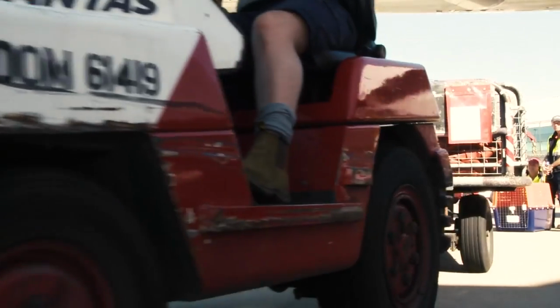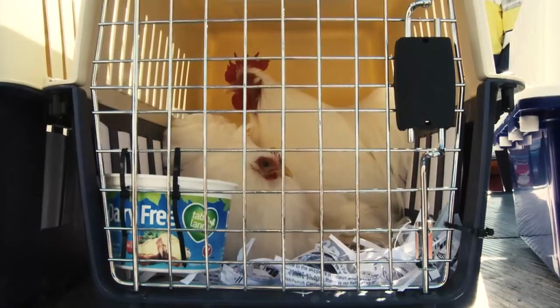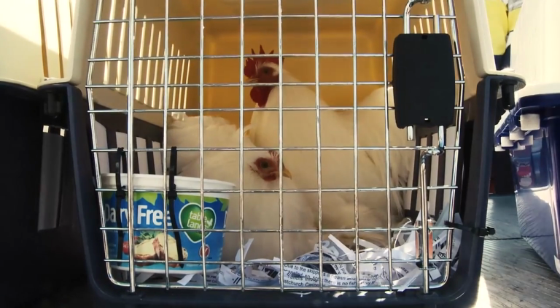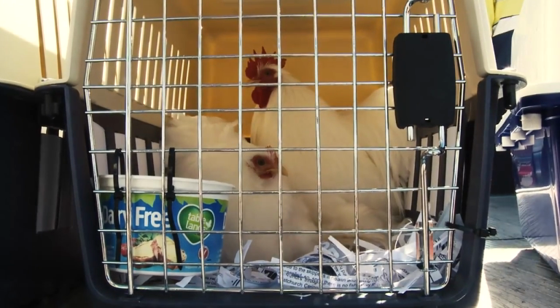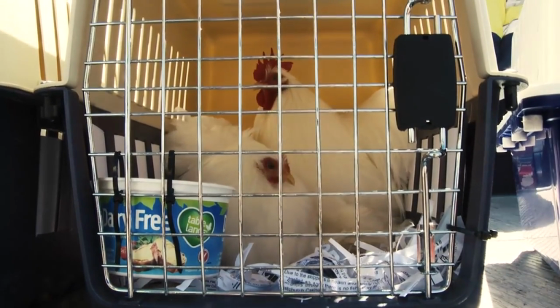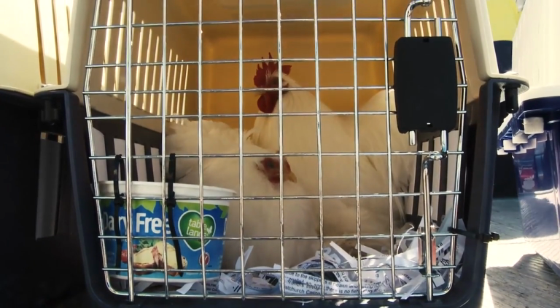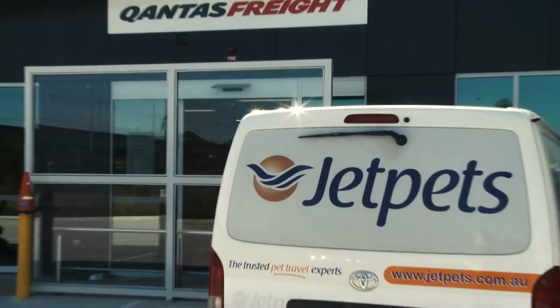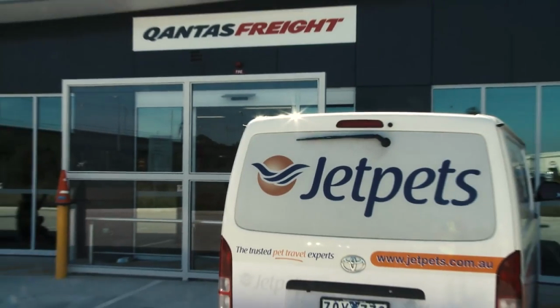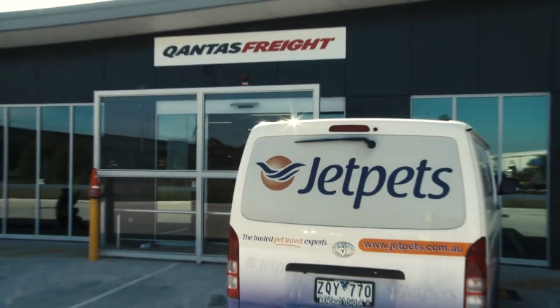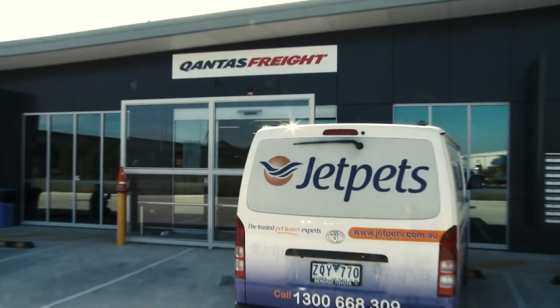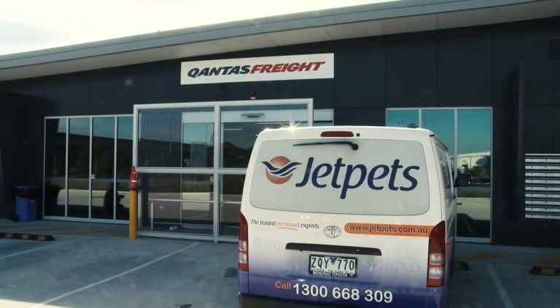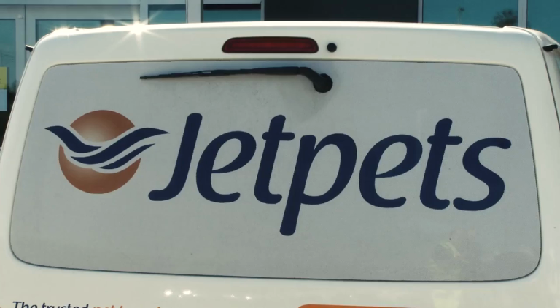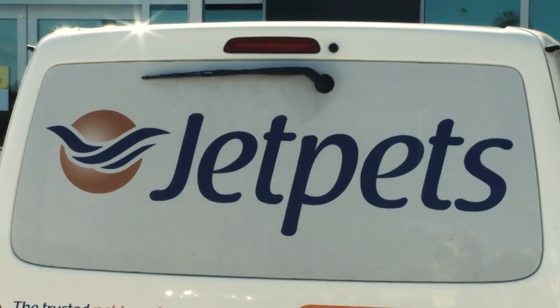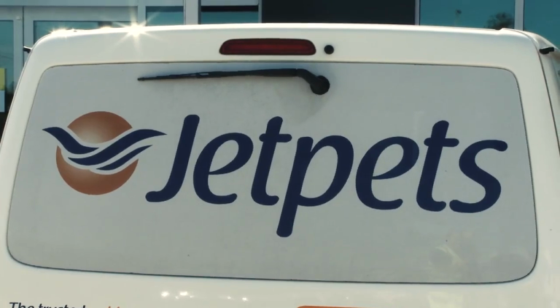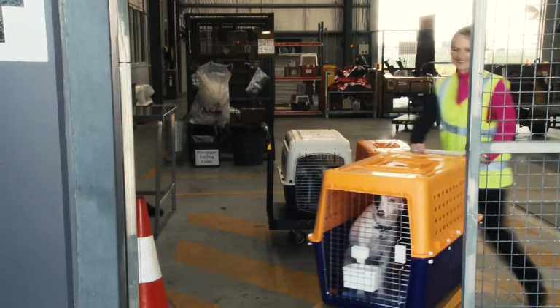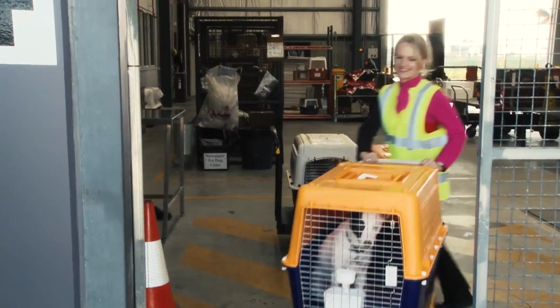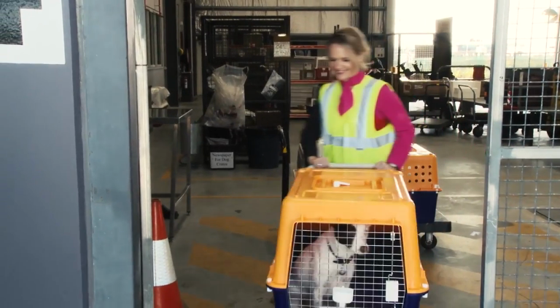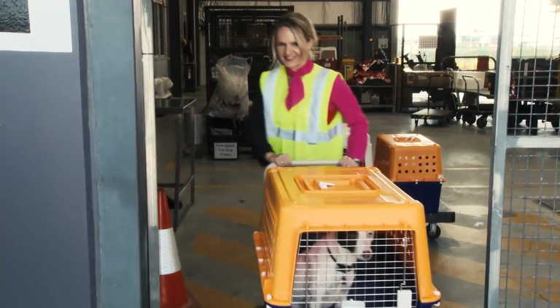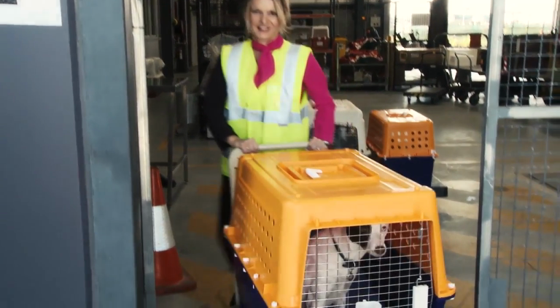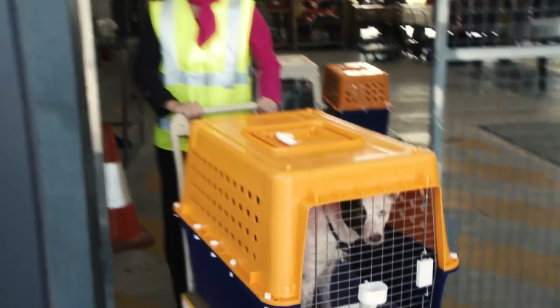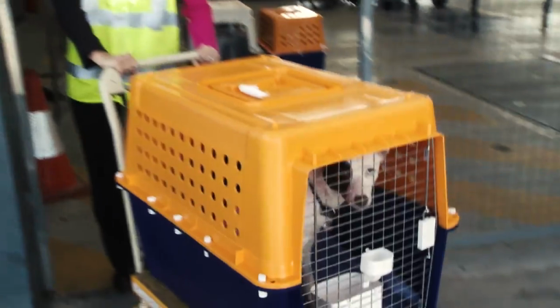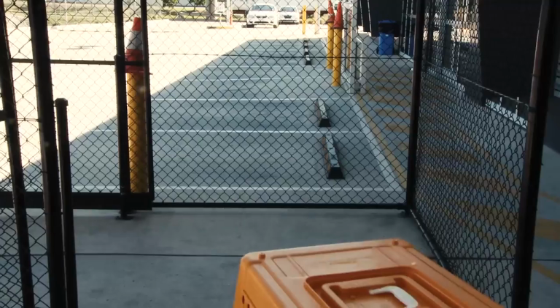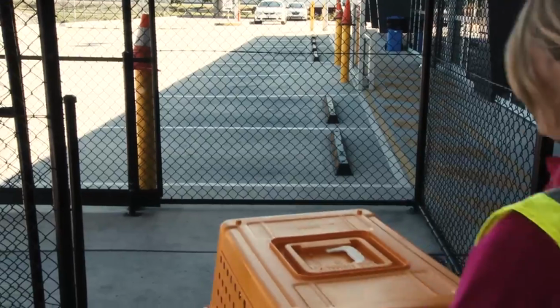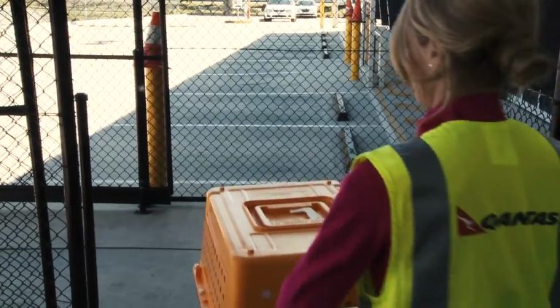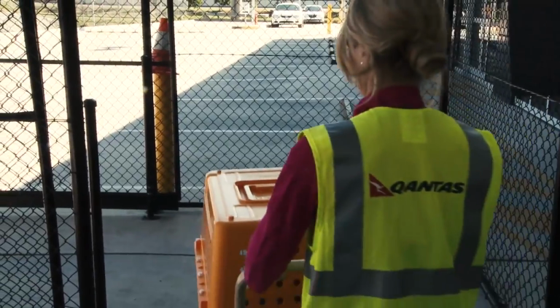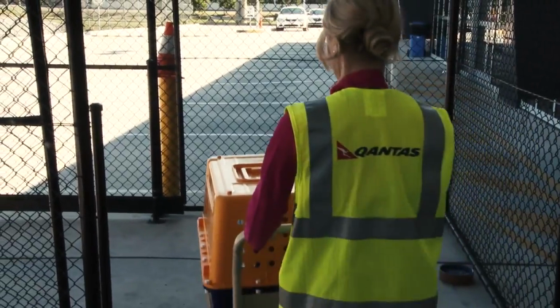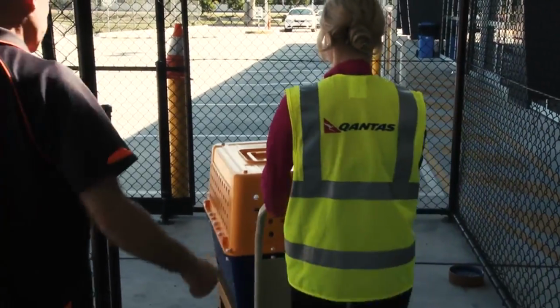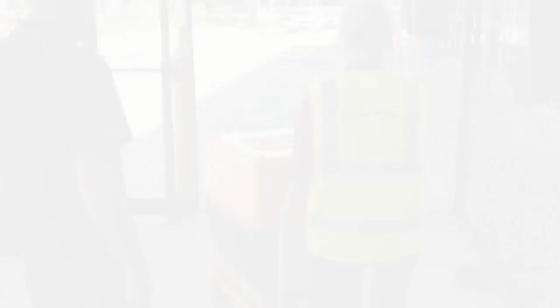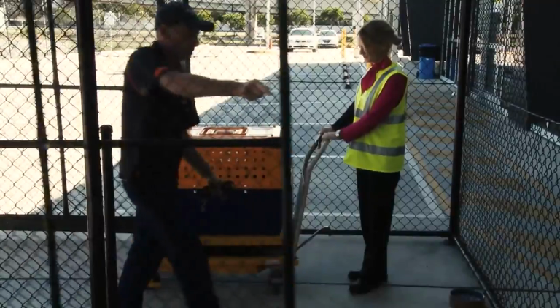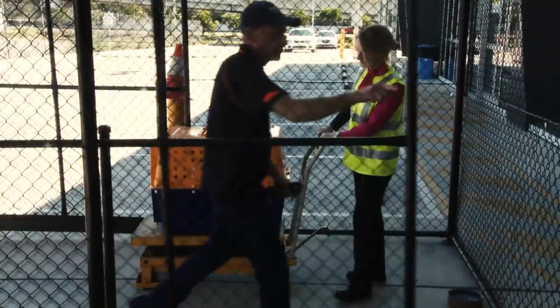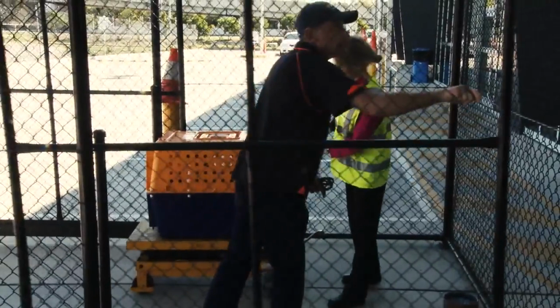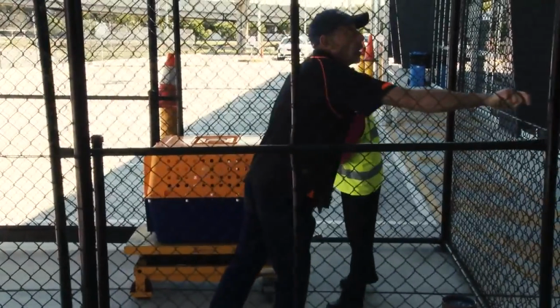The animal's welfare is critical to everything we do as a company. This is supported by our airline partners who also follow the IATA live animal regulations. This is why we safely fly thousands of your pets around the country and around the world every year.